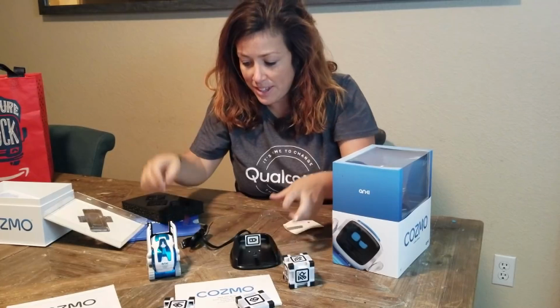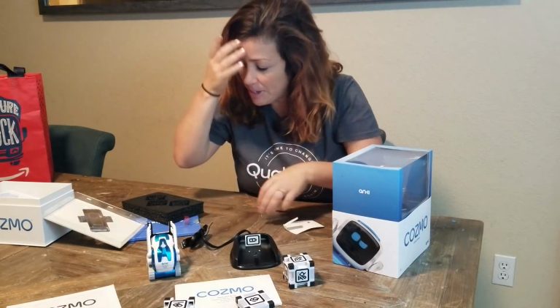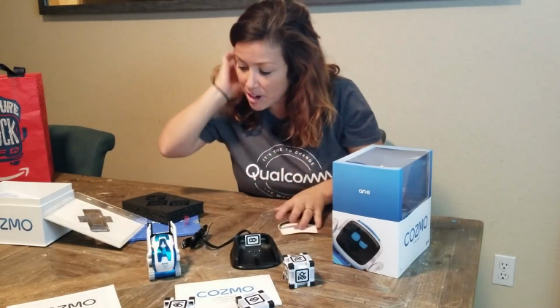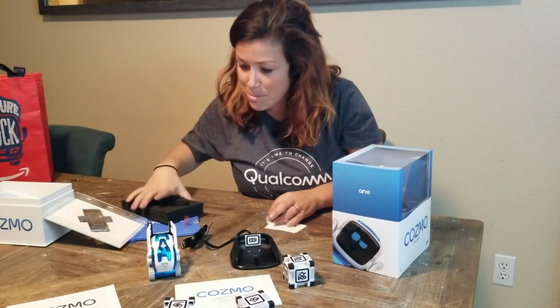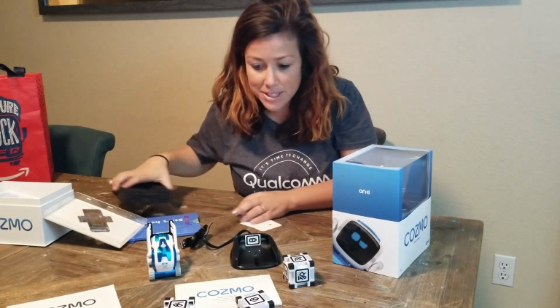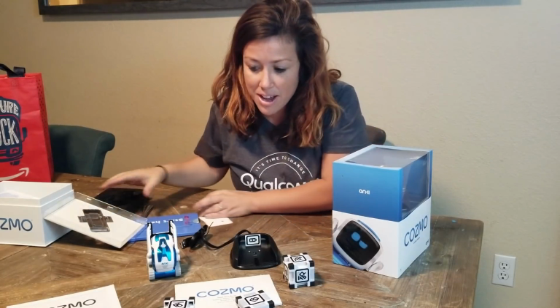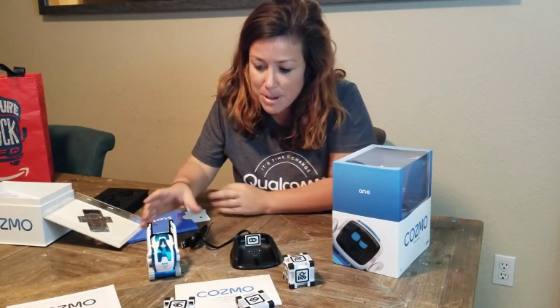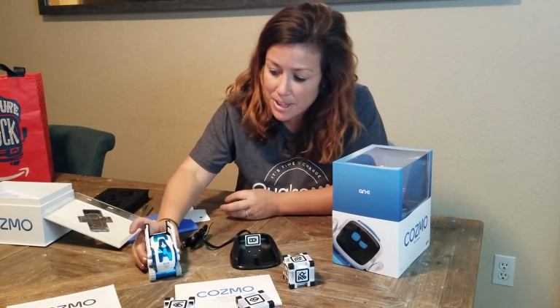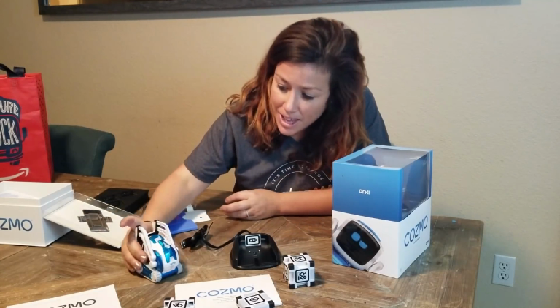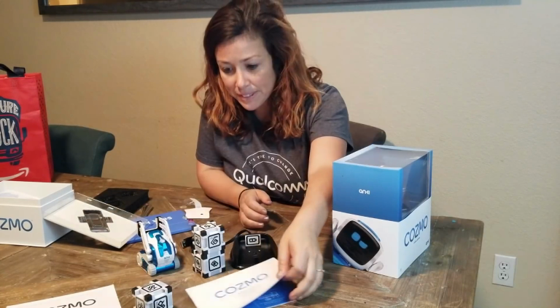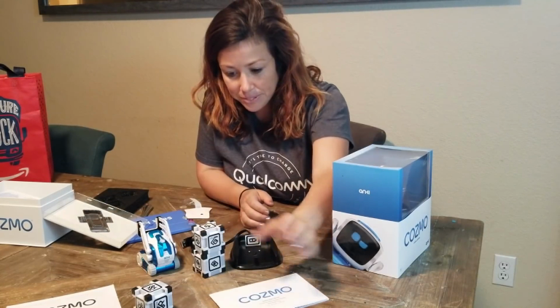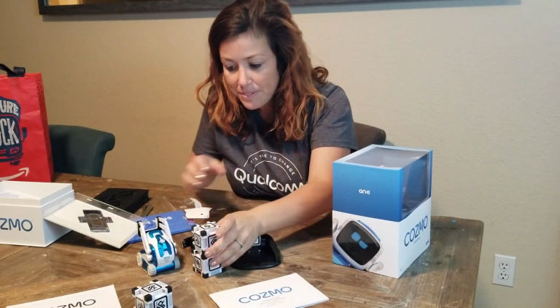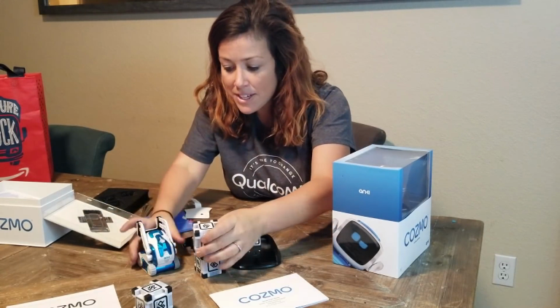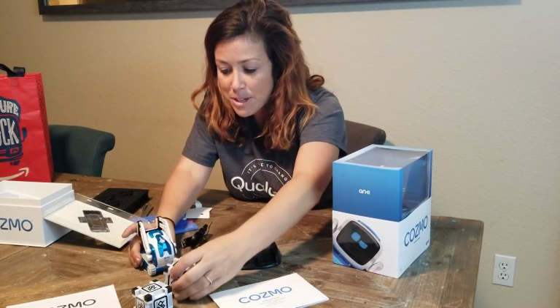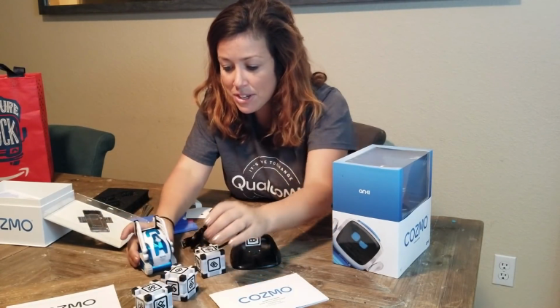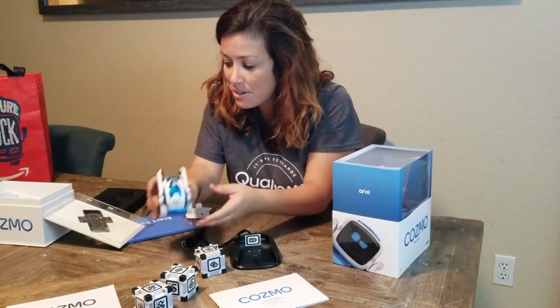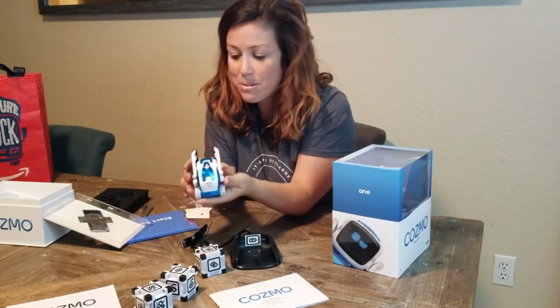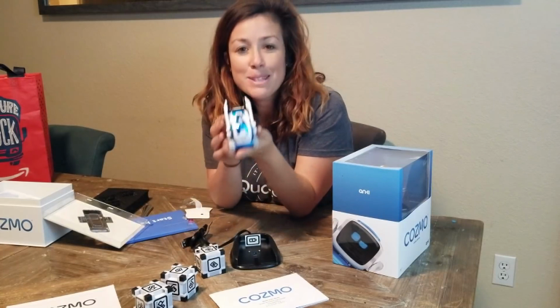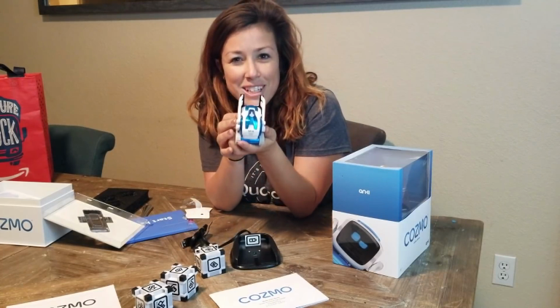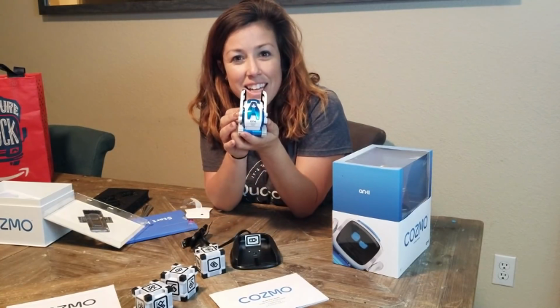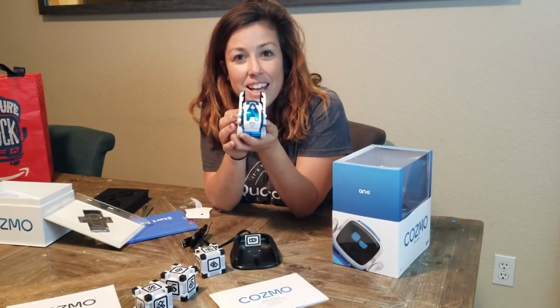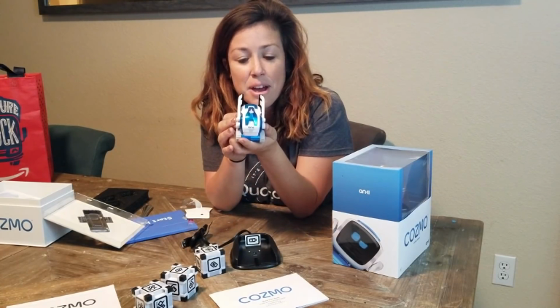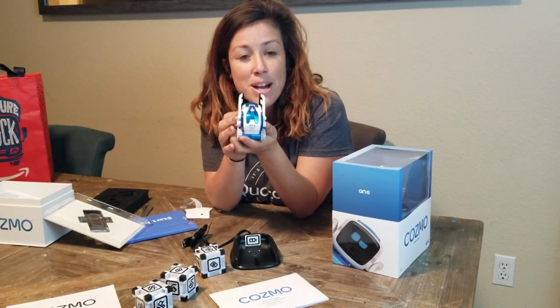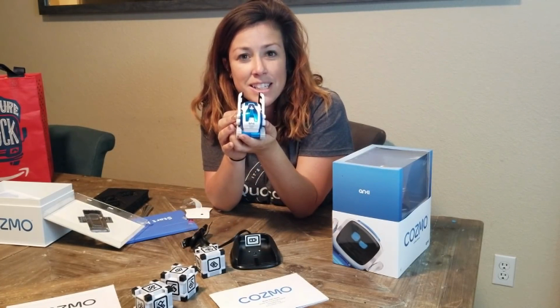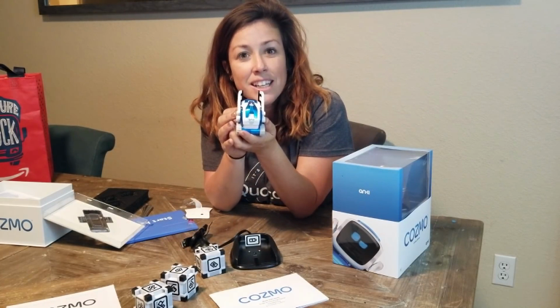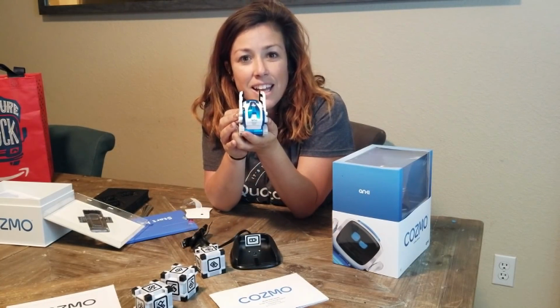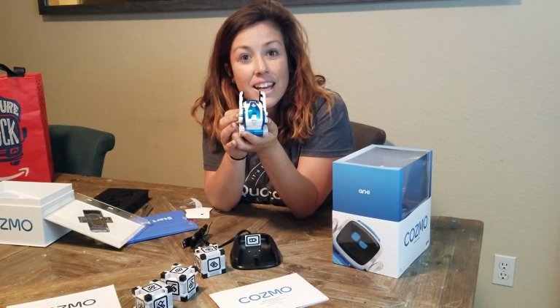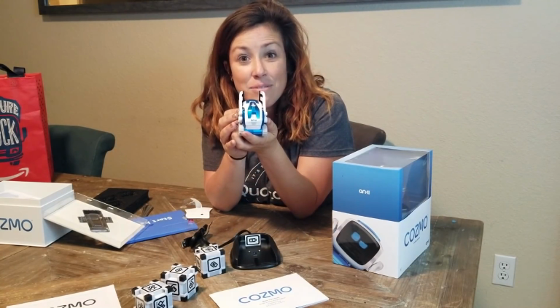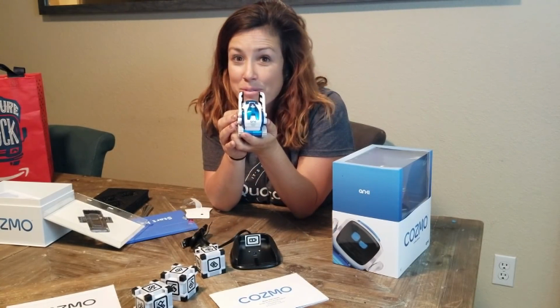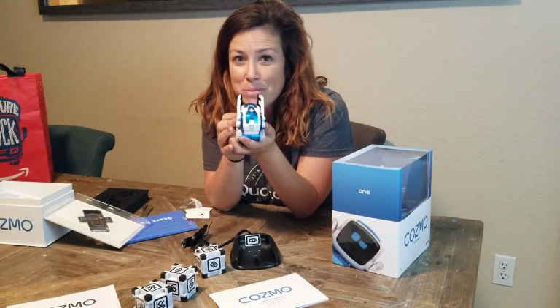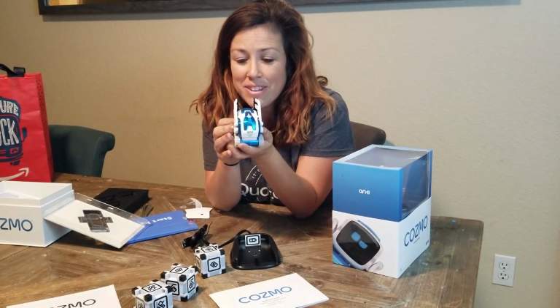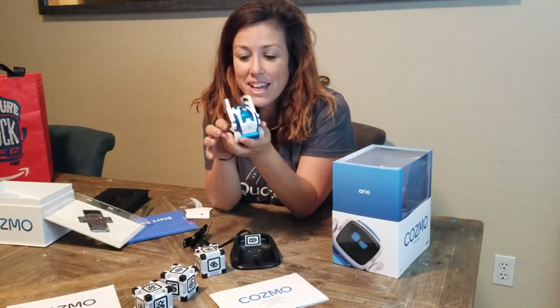So here are all the parts to Cosmo. I just wanted to show you what Cosmo looks like — the unboxing. We look forward to playing with this guy.